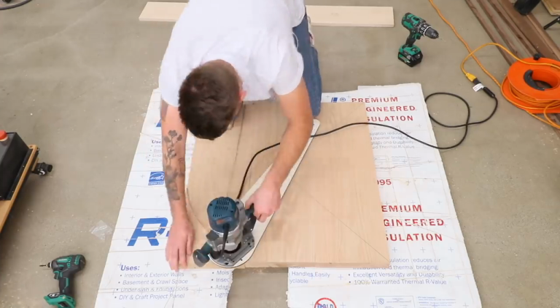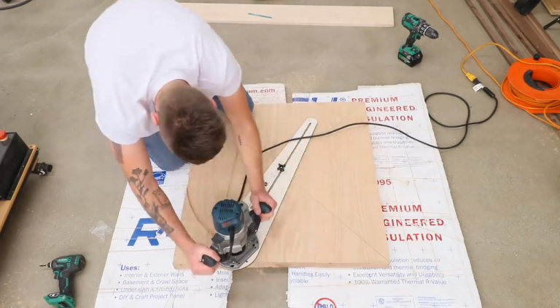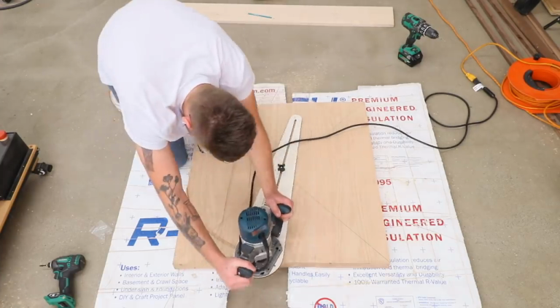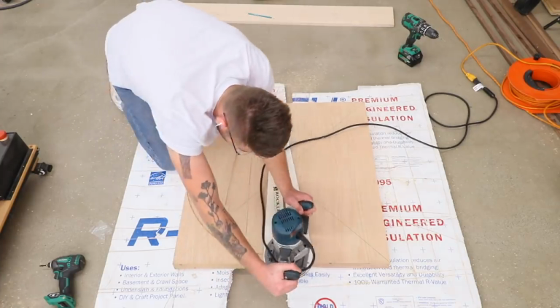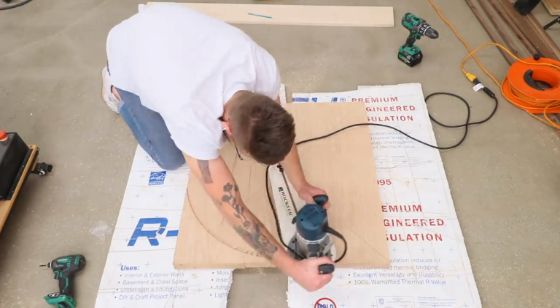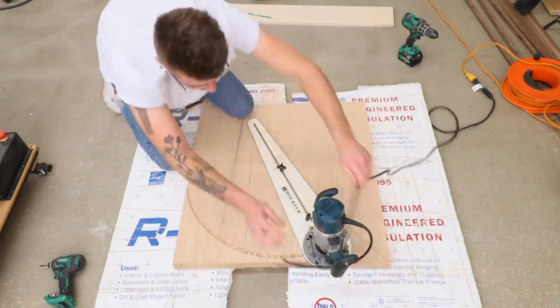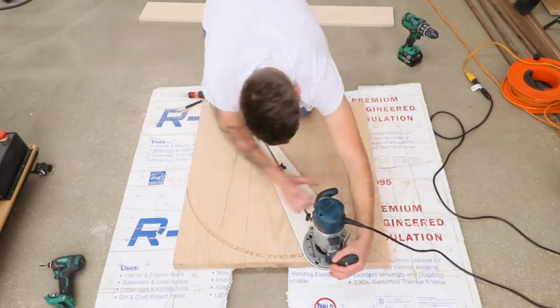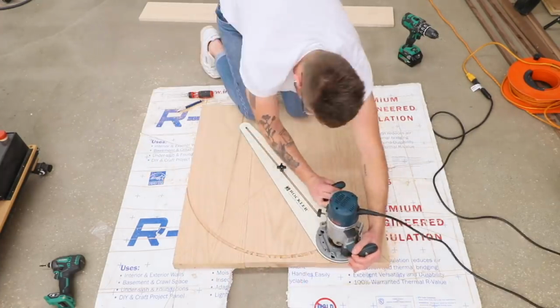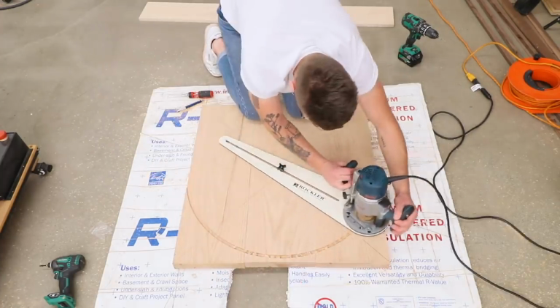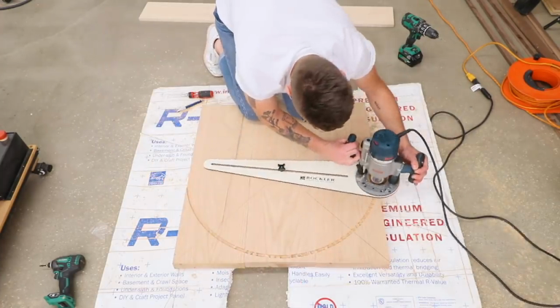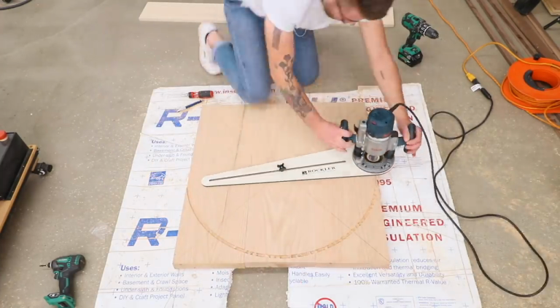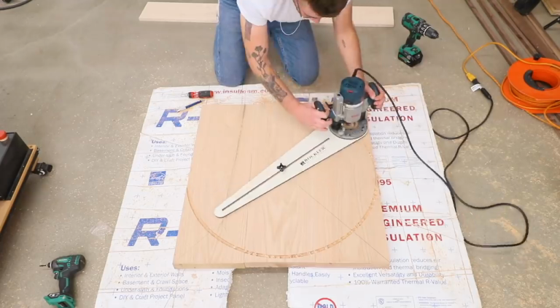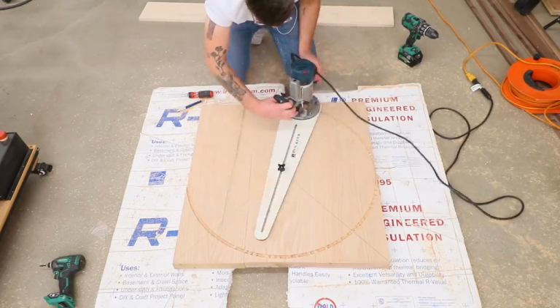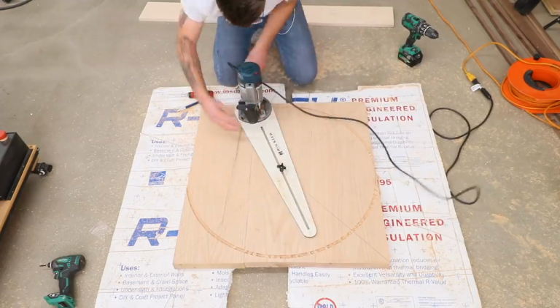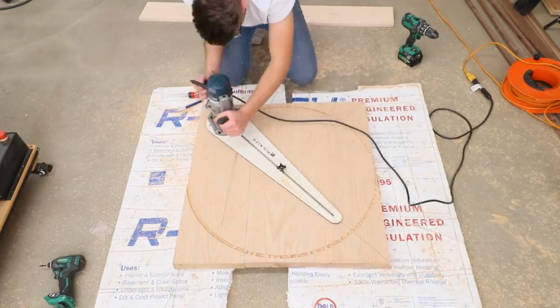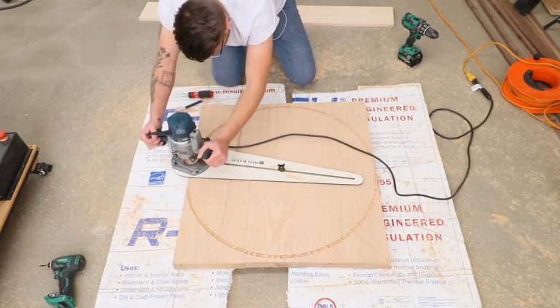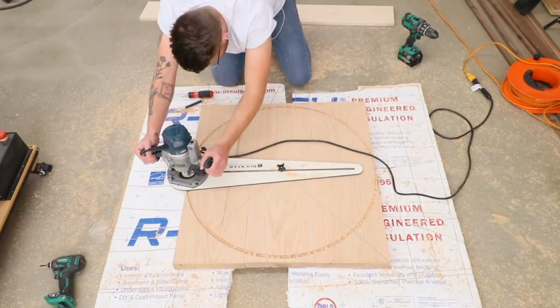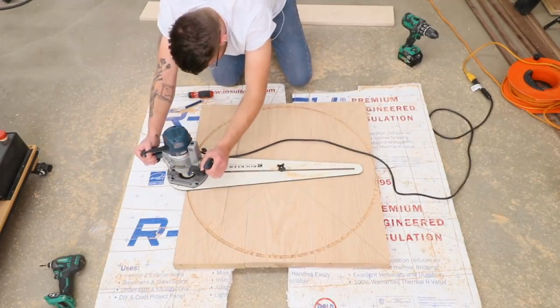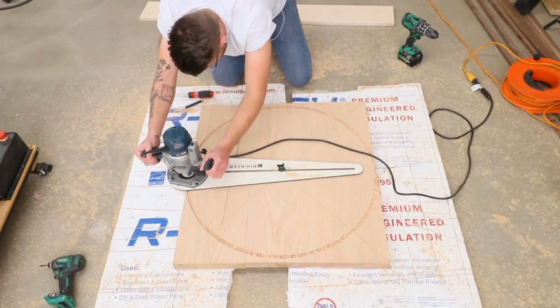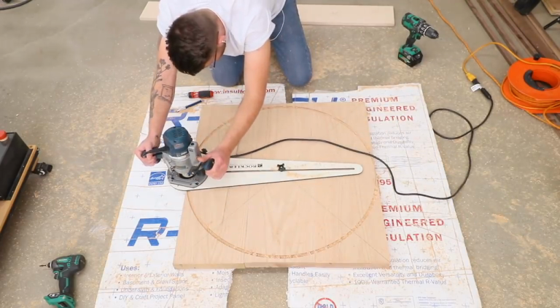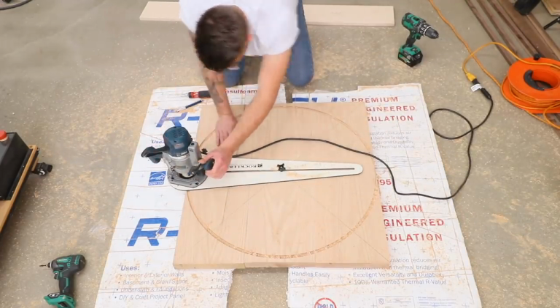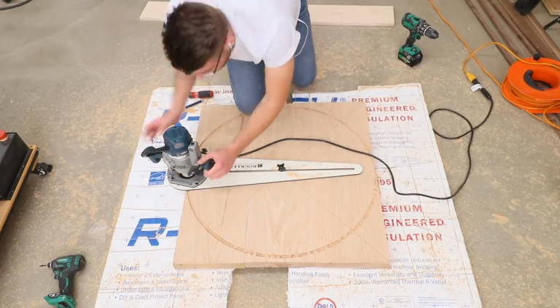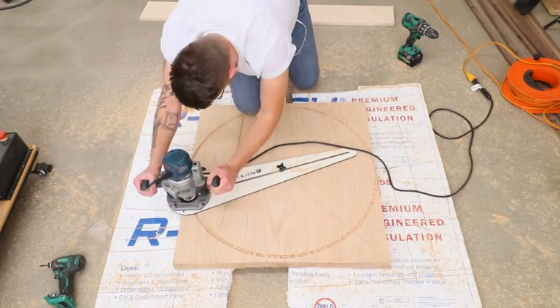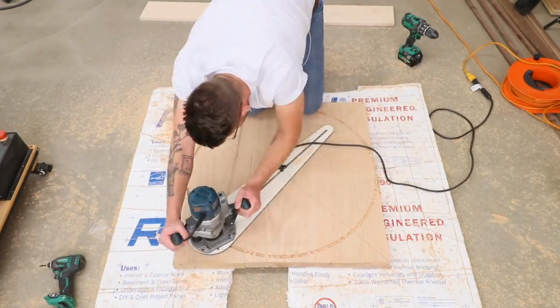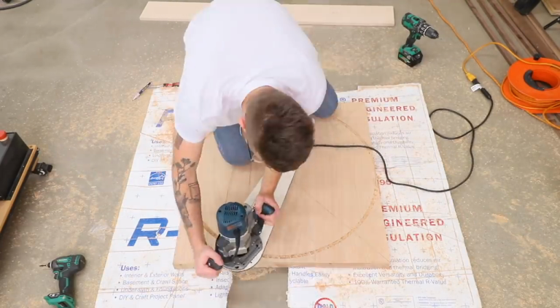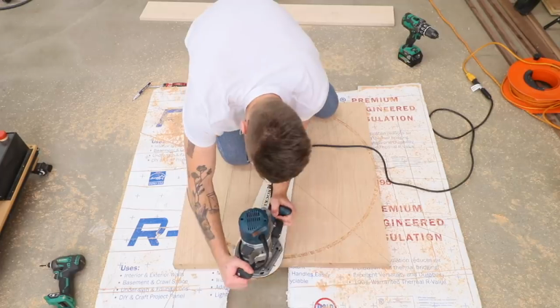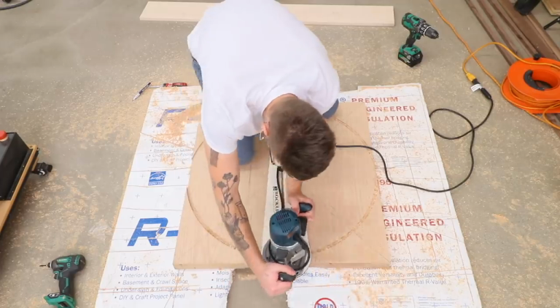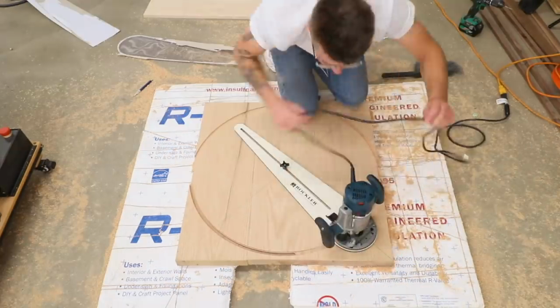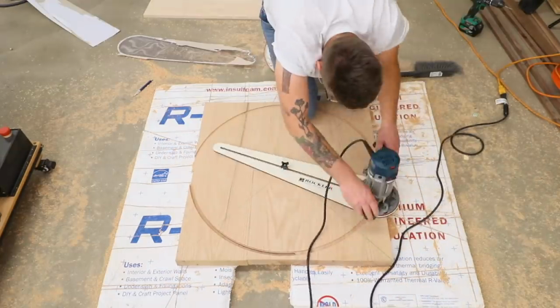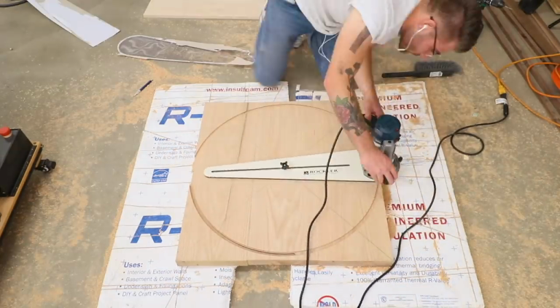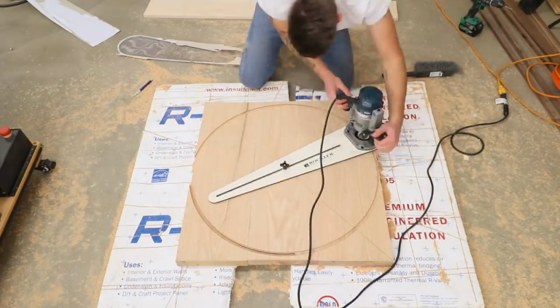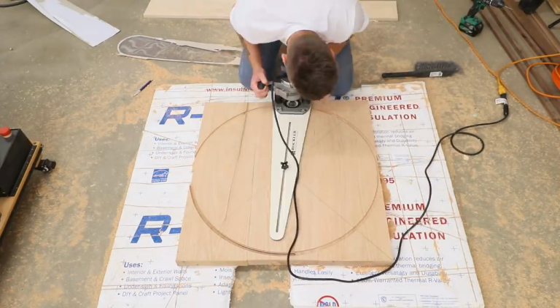You don't want to do all of this in one pass — that's going to remove way too much material and it's not safe. I cut about a quarter of an inch per pass. This is another one of those awesome Rockler jigs that I totally recommend, though my one tip is to be really cord-conscious while you're cutting your circles.